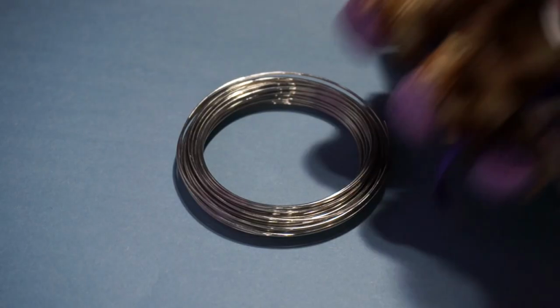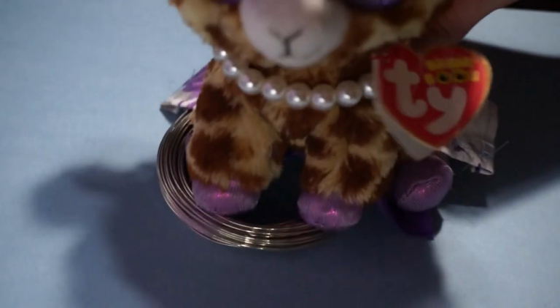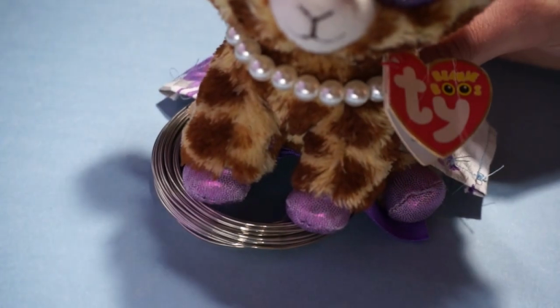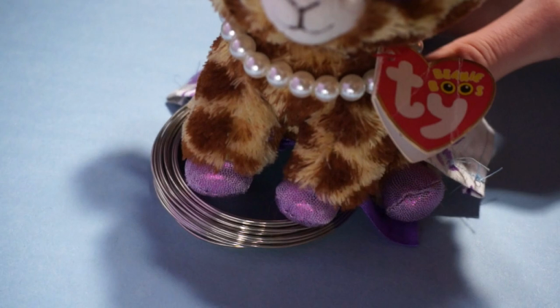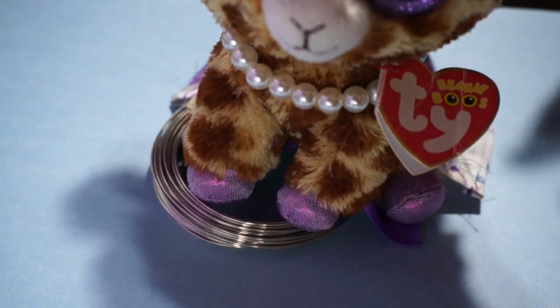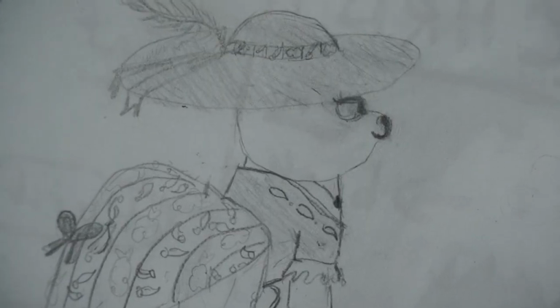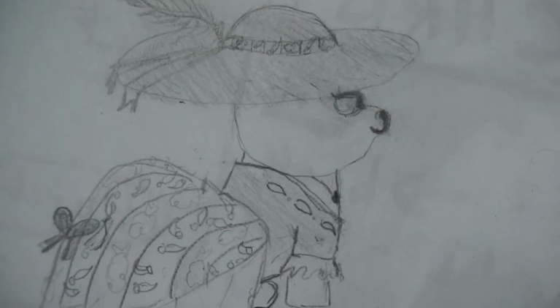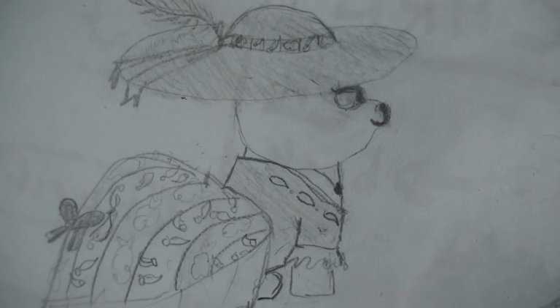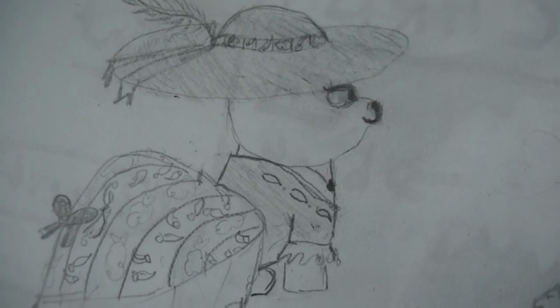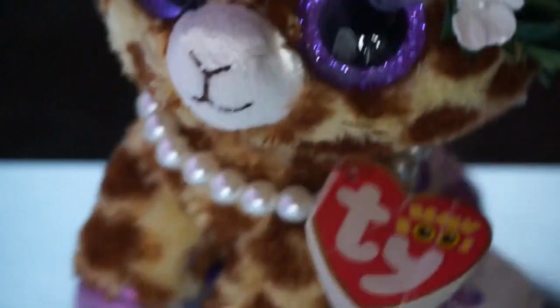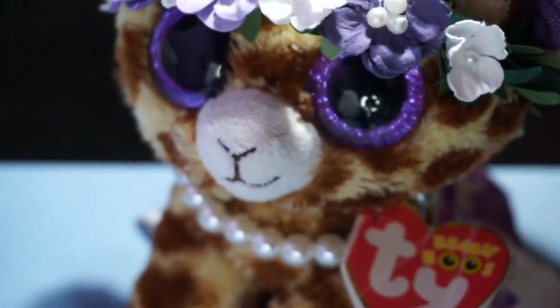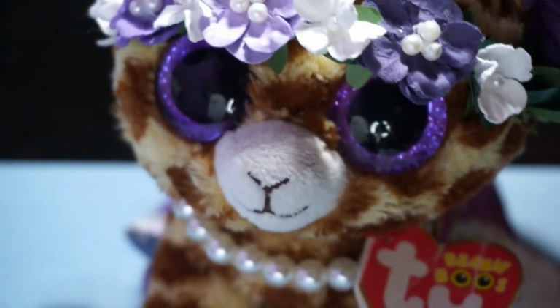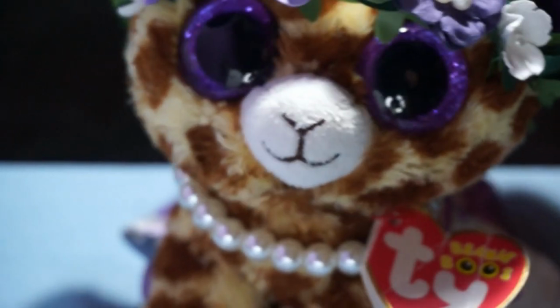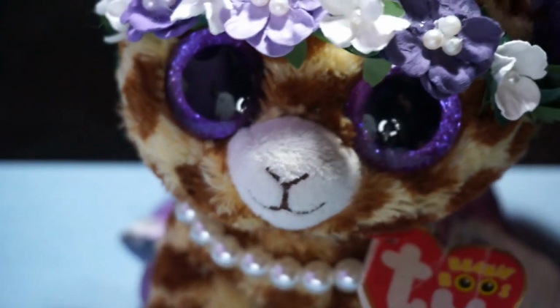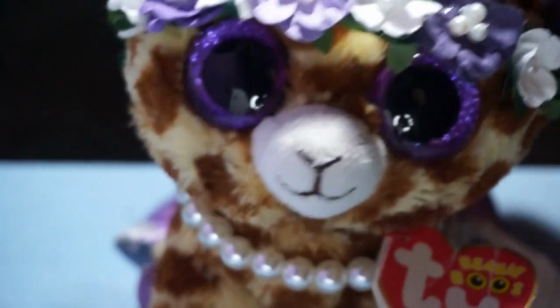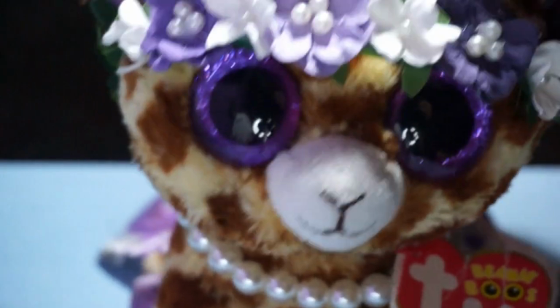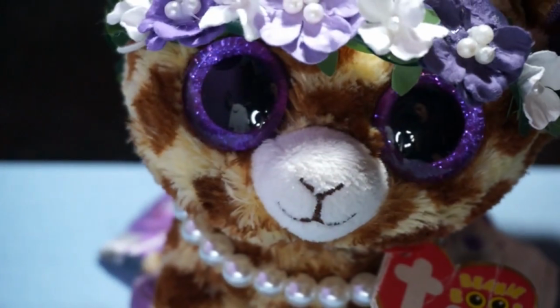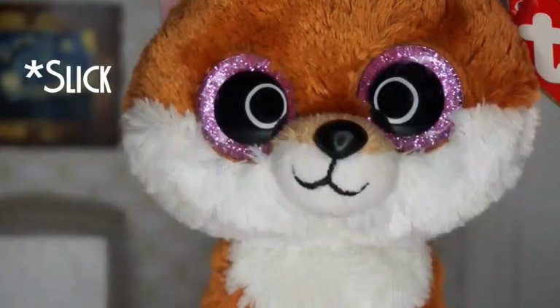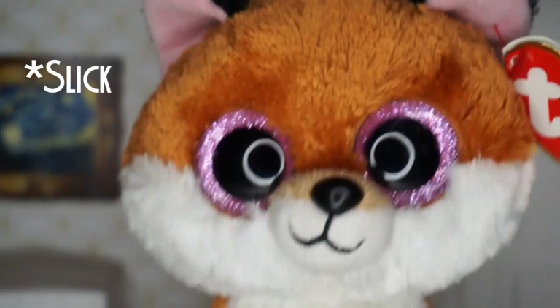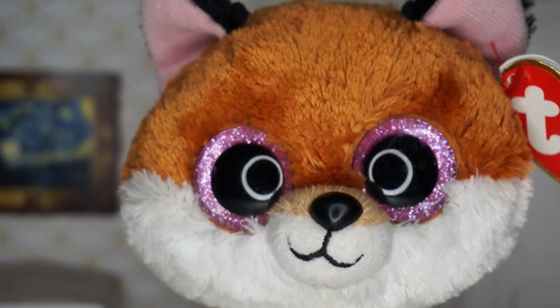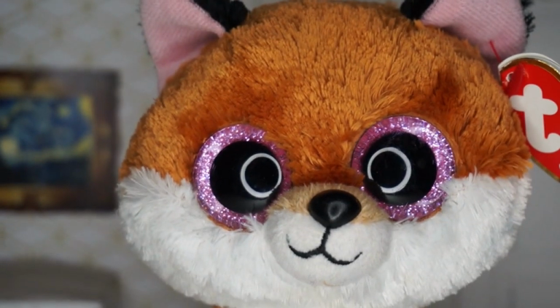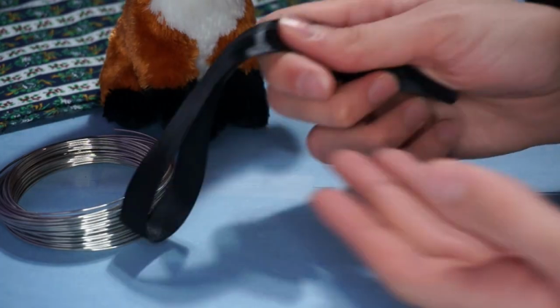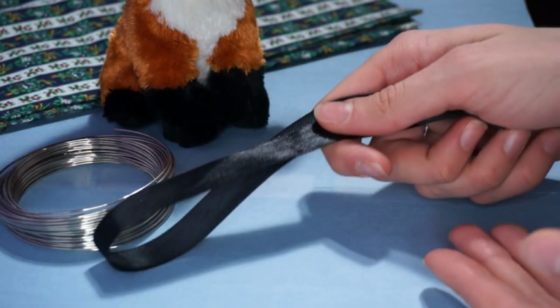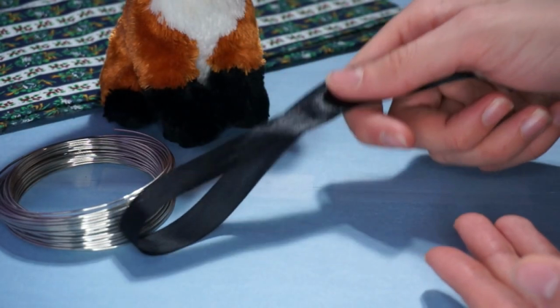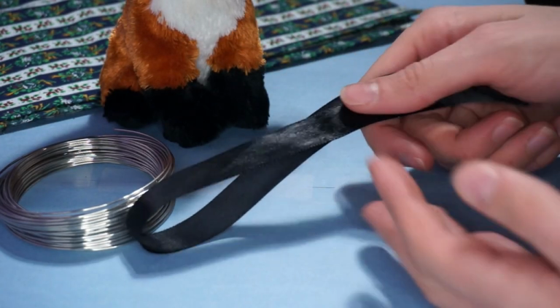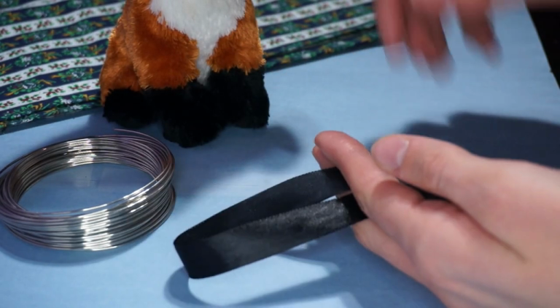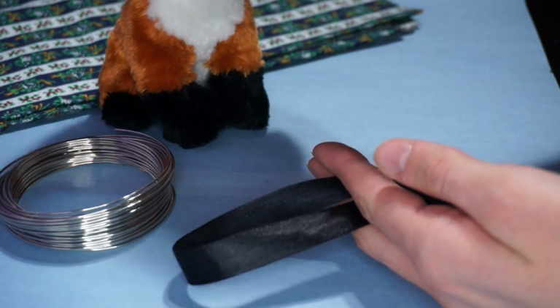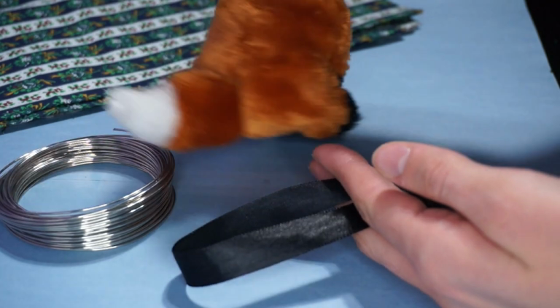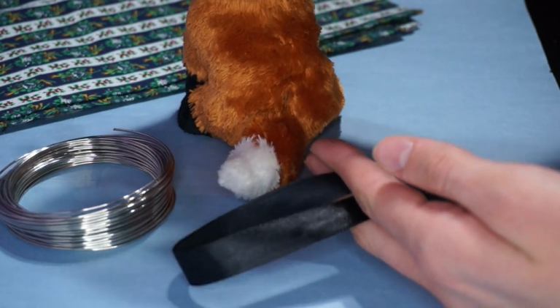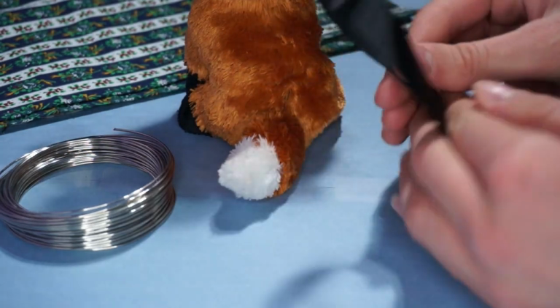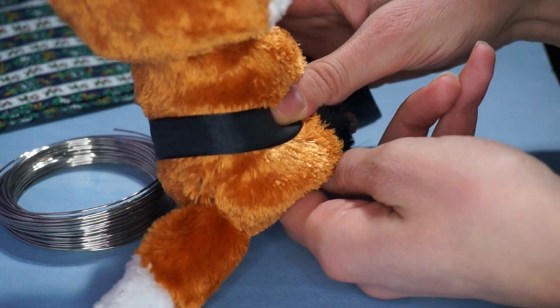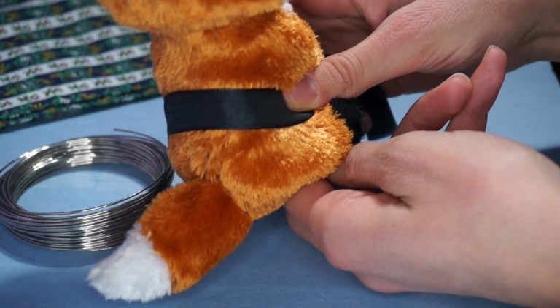Before we get into making the dress we need to have a model so that I know the dimensions of the Beanie Boo. We also need some ribbon to attach the wire to, so then we can attach the wire onto the Beanie Boo.